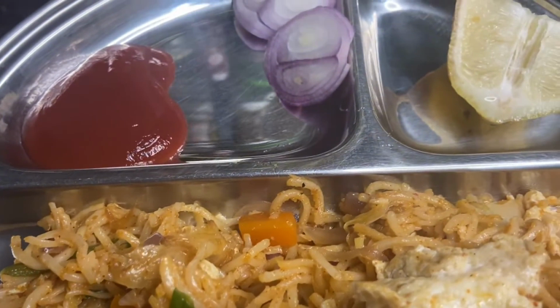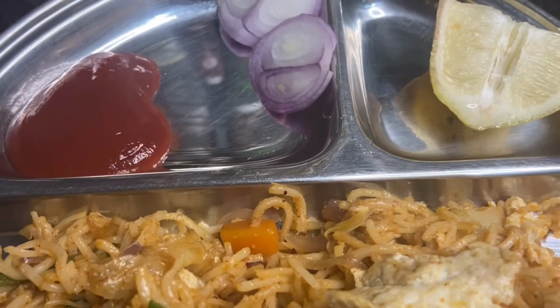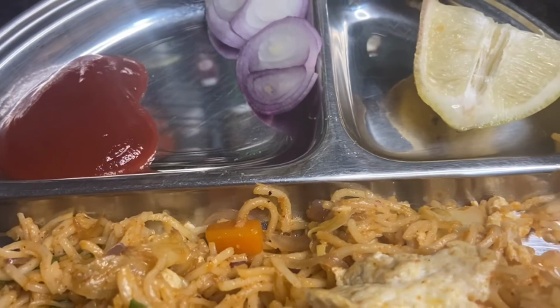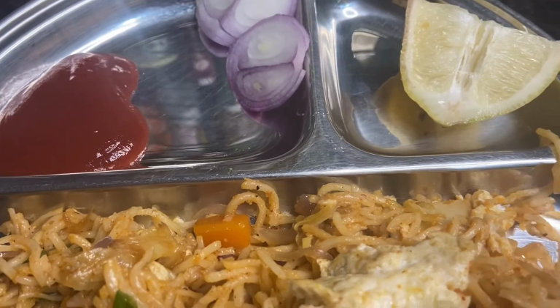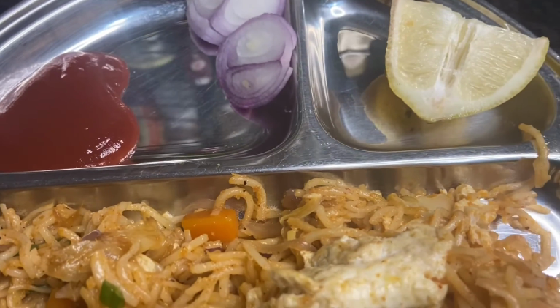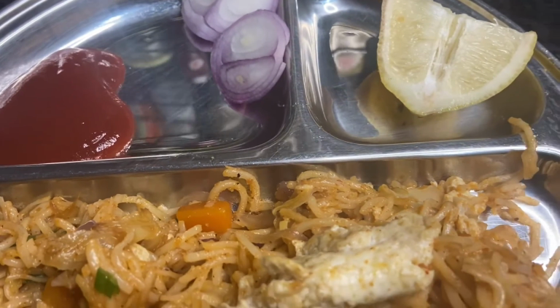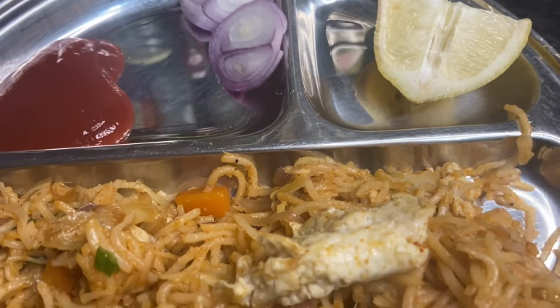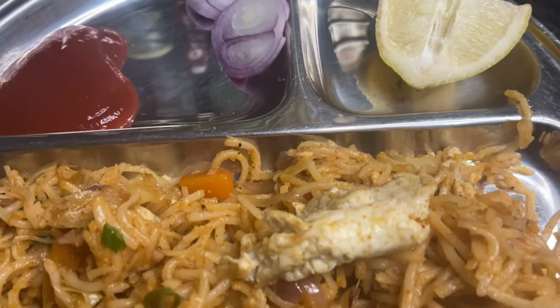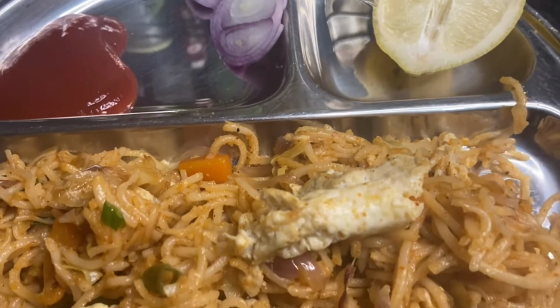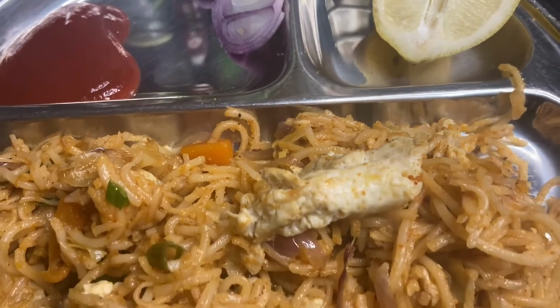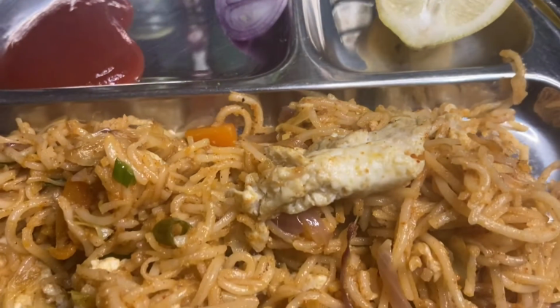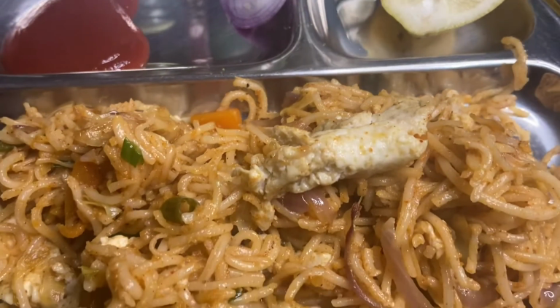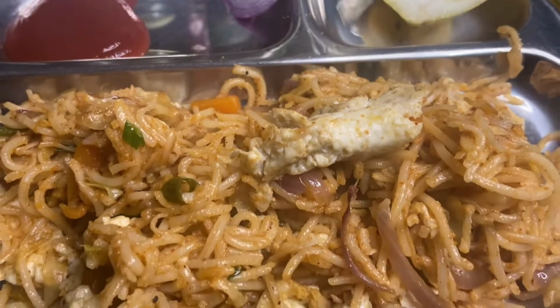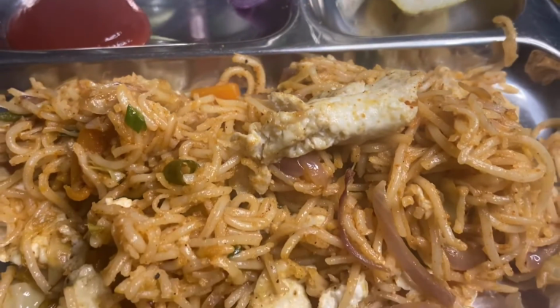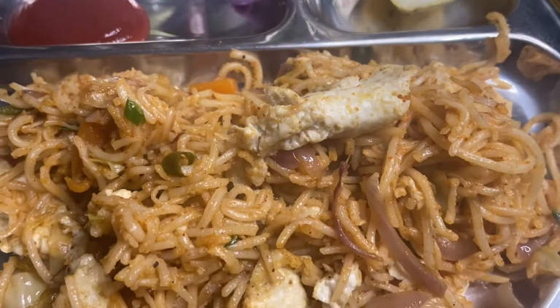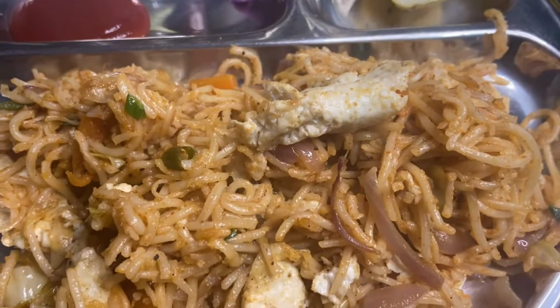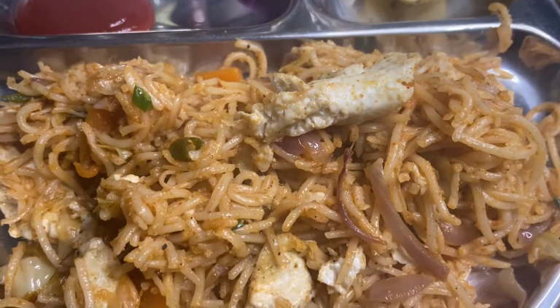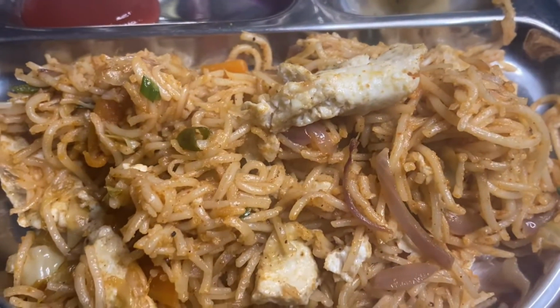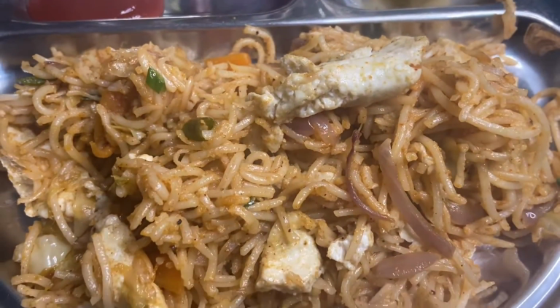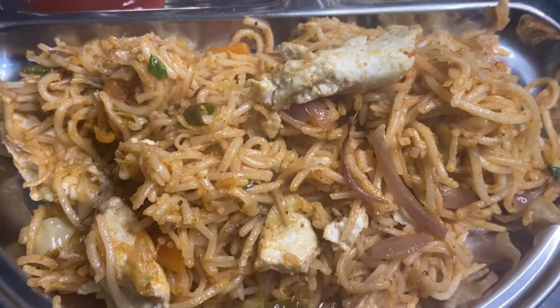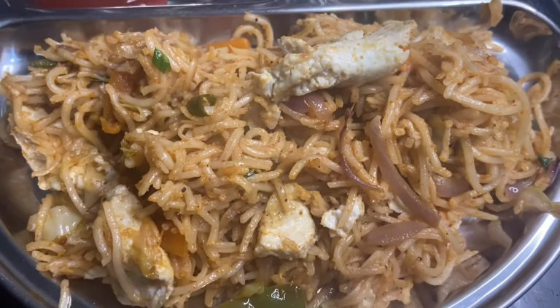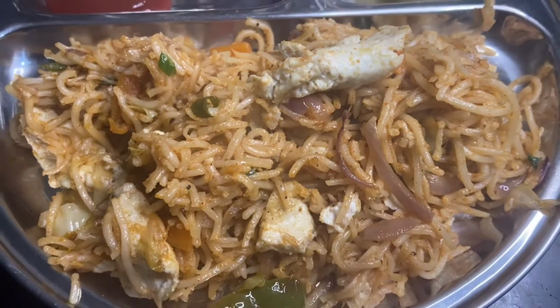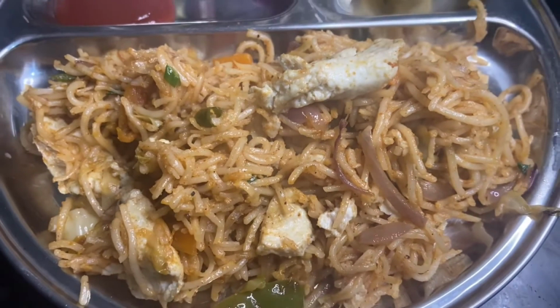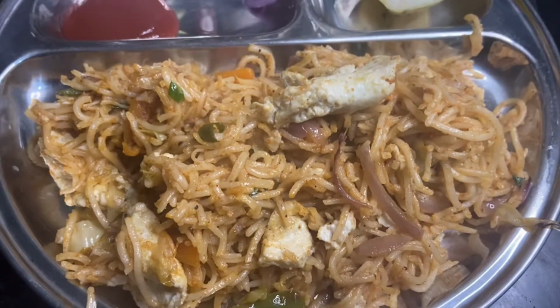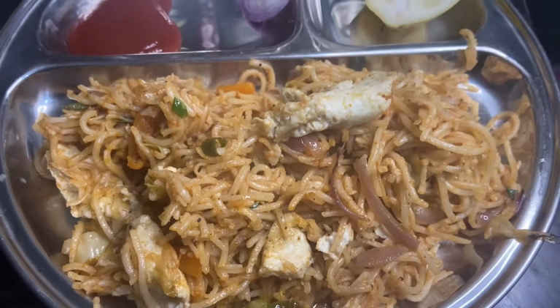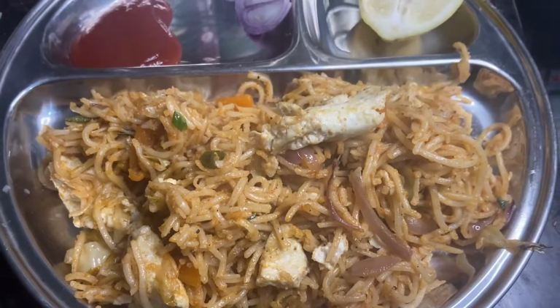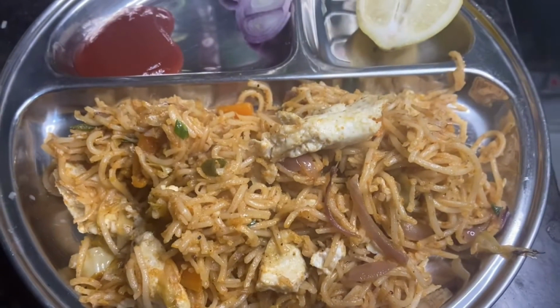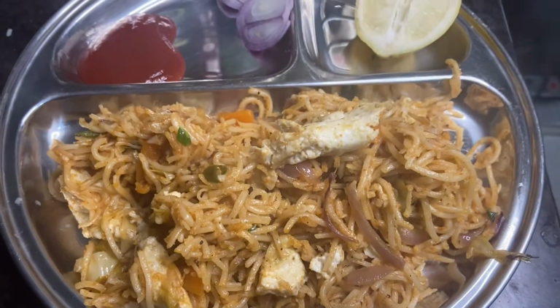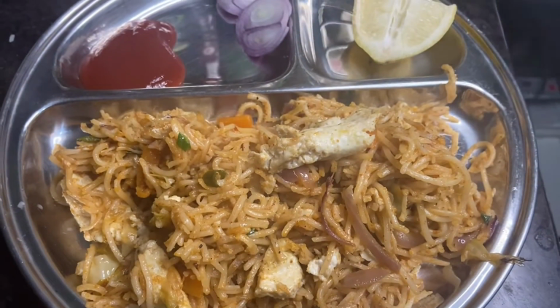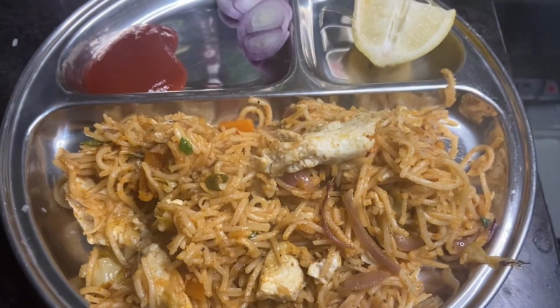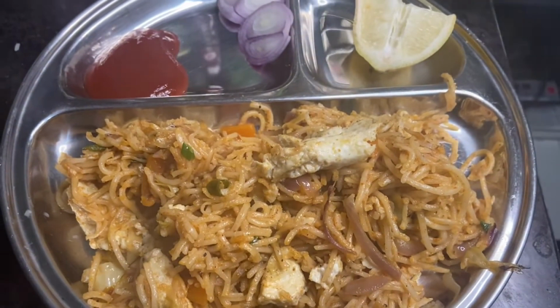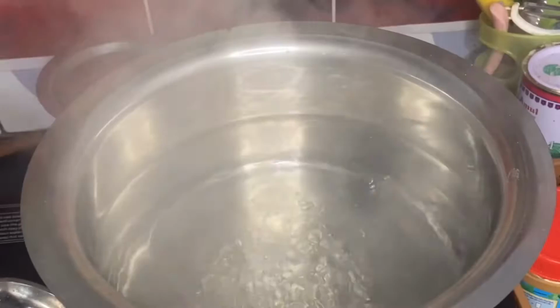I've been able to eat a lot of street food. Today's recipe is egg noodles.